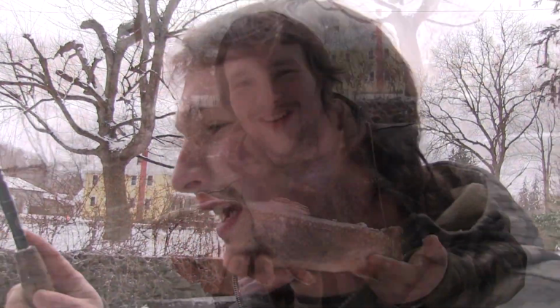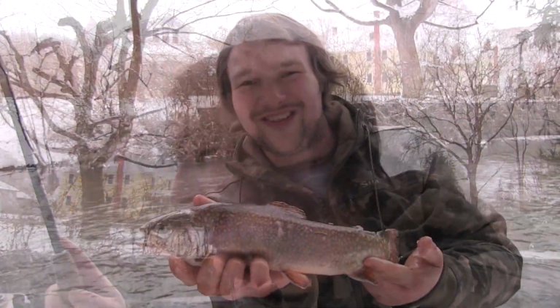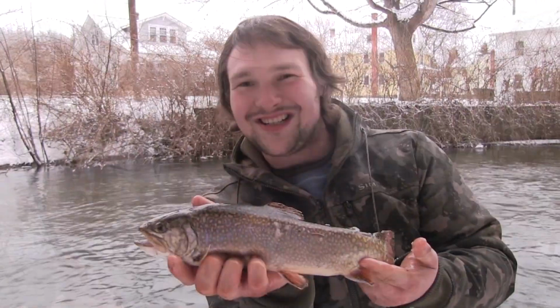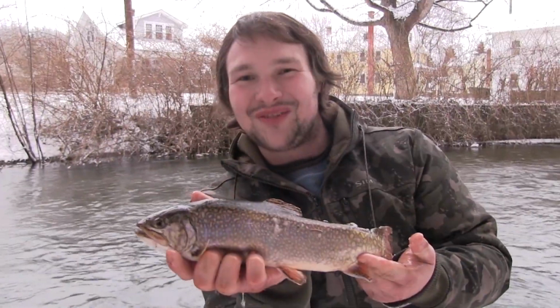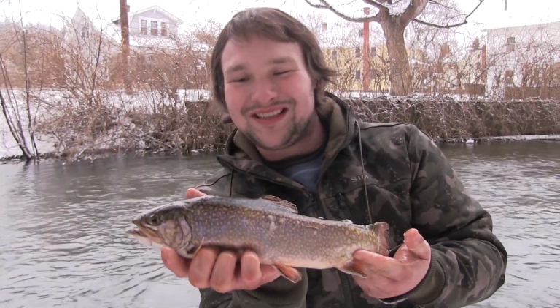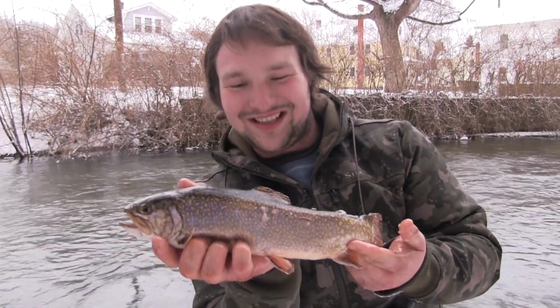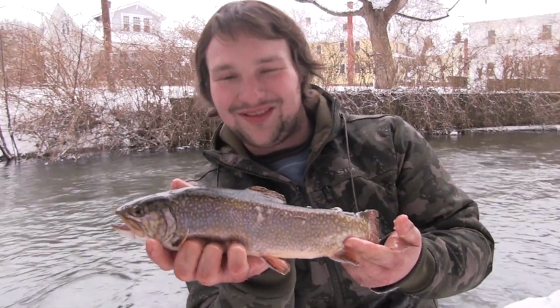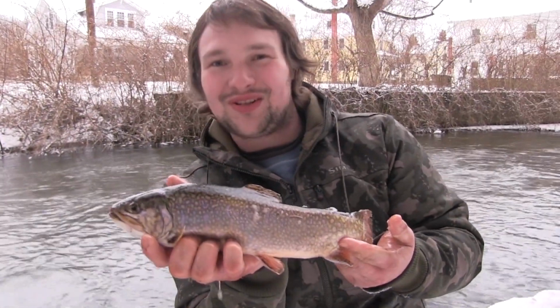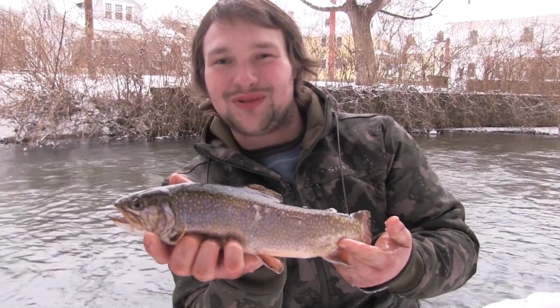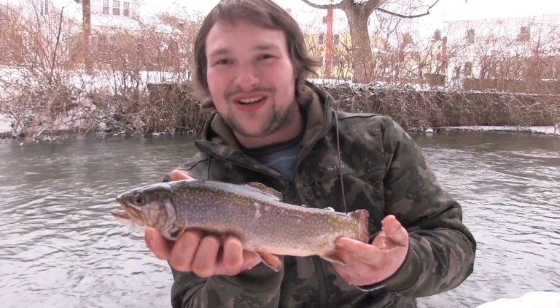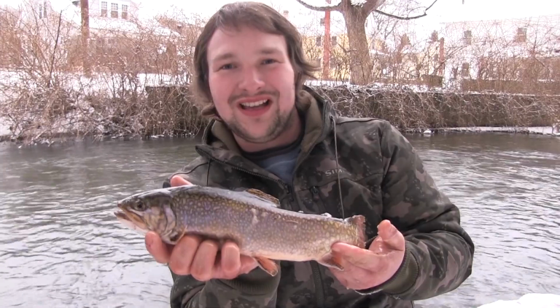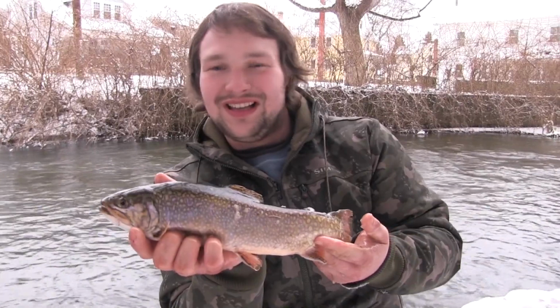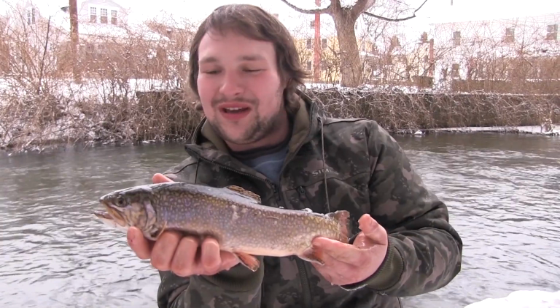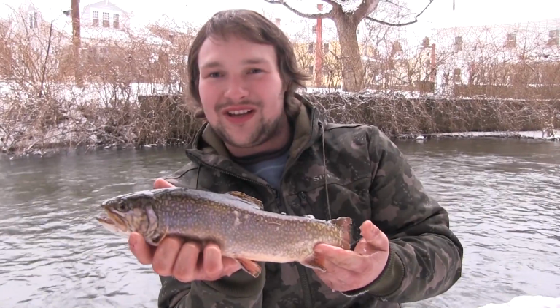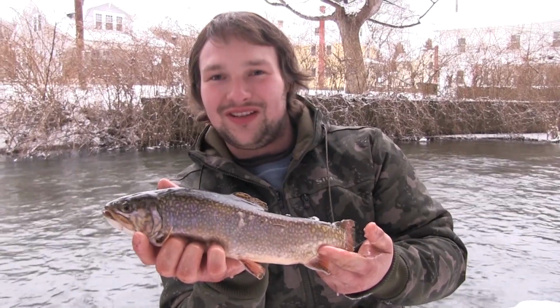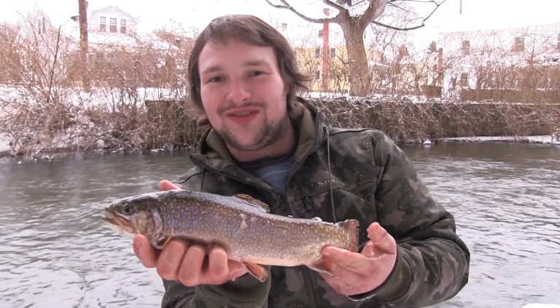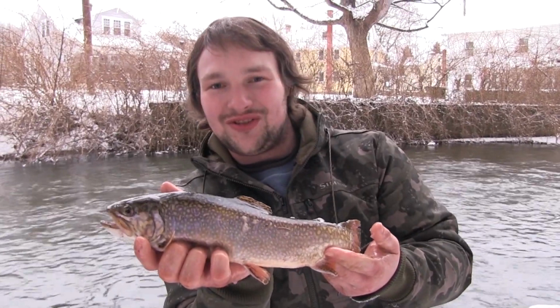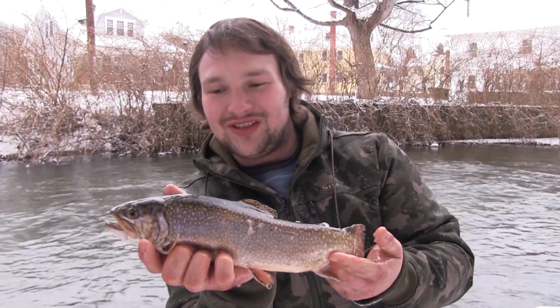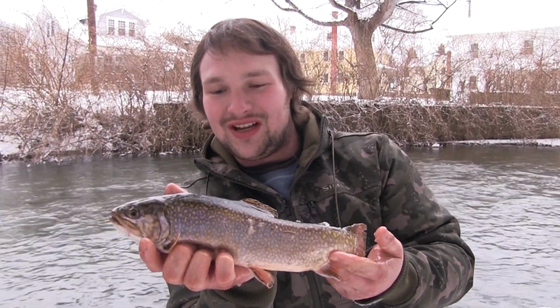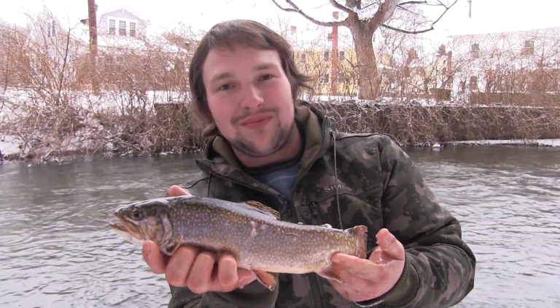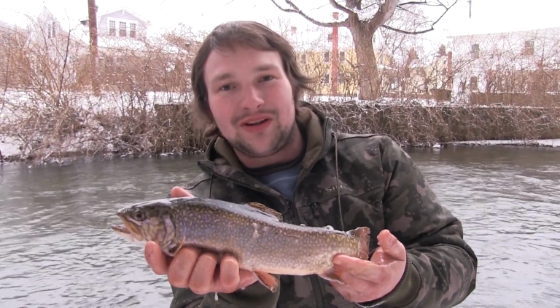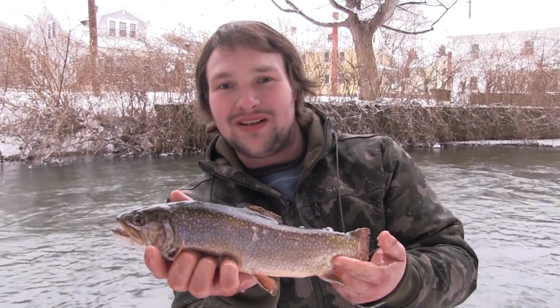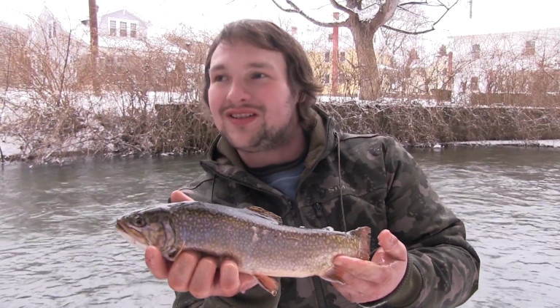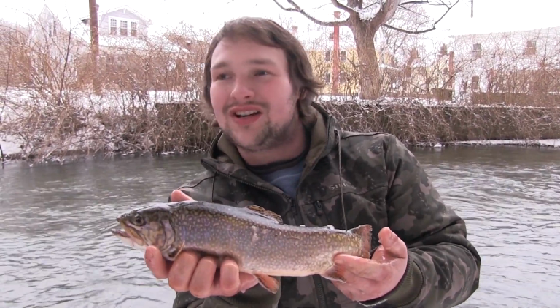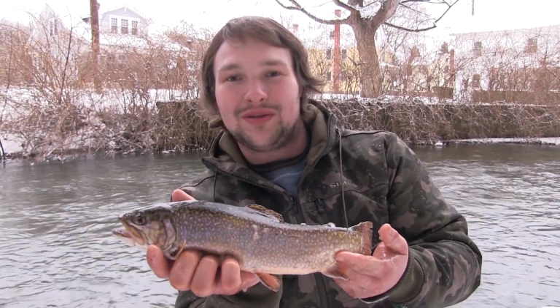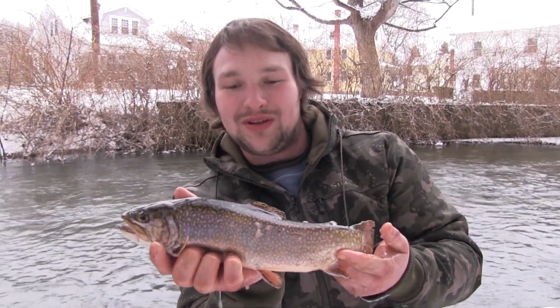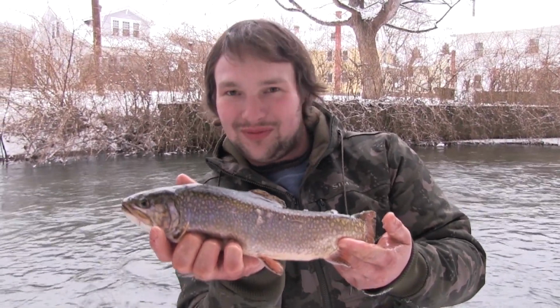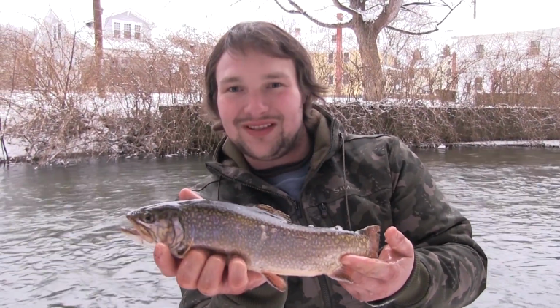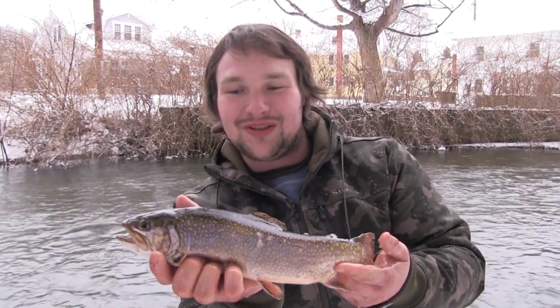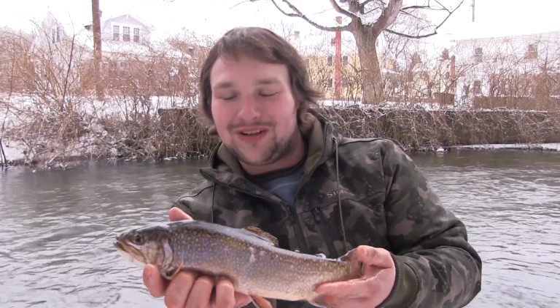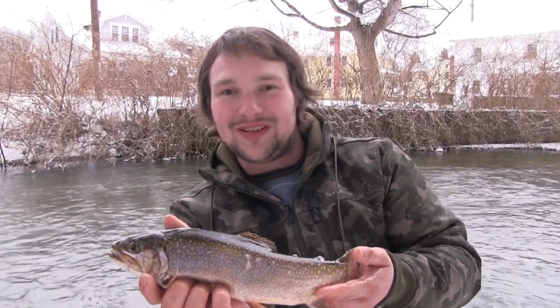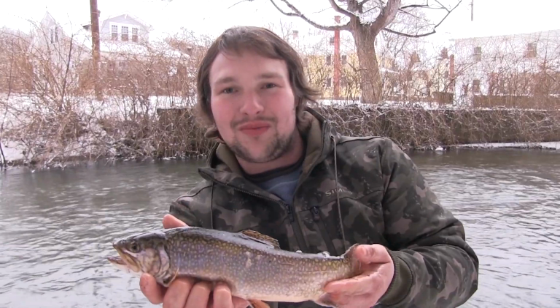Last final drifts and bobber down — as you can see, John just picked one up. We got this brook trout. We're going to send them home.